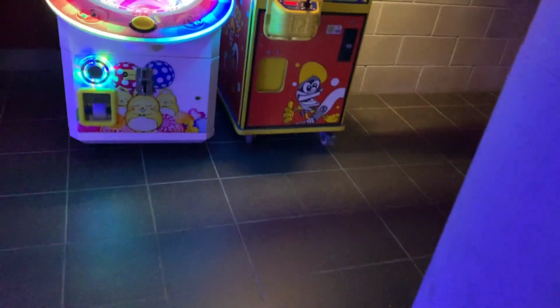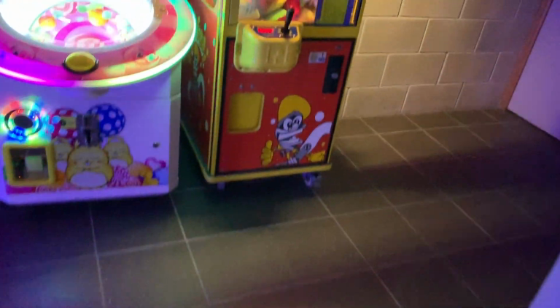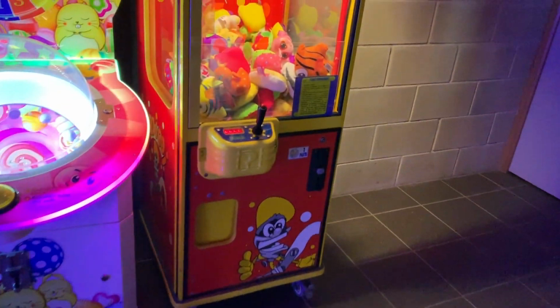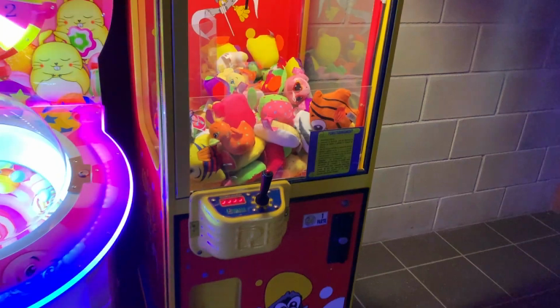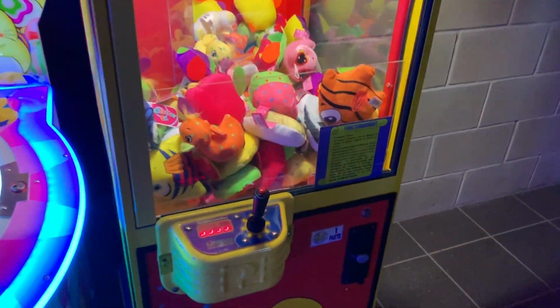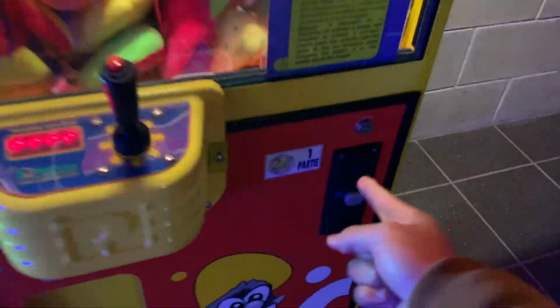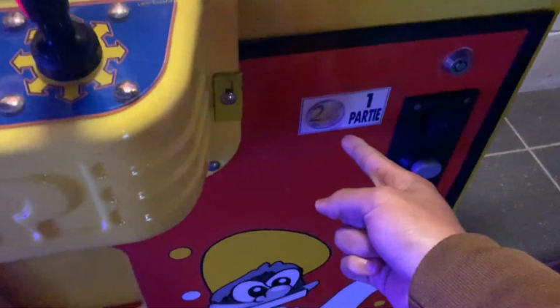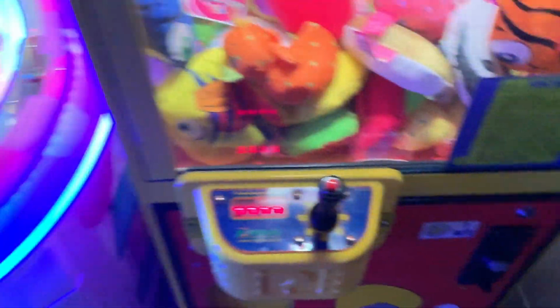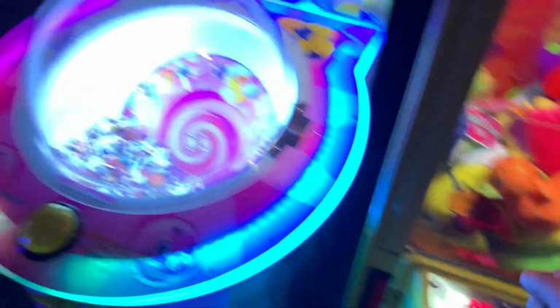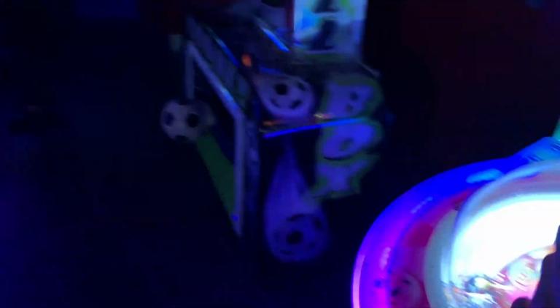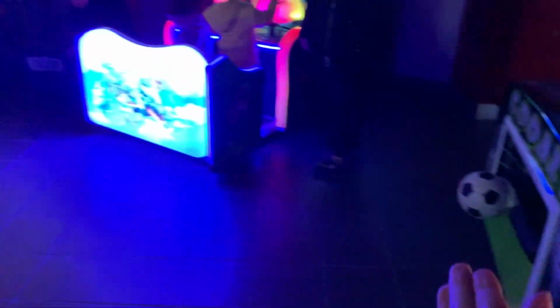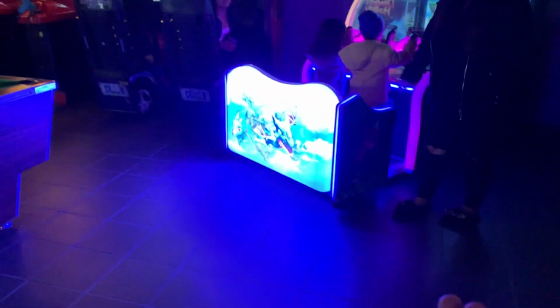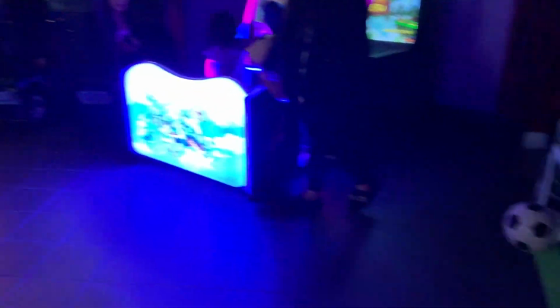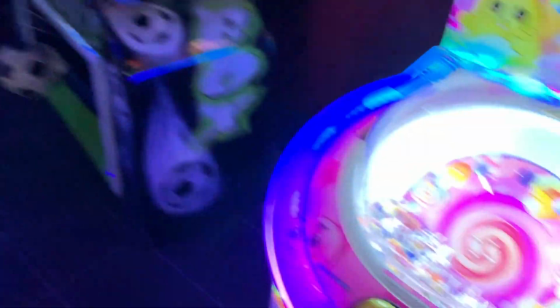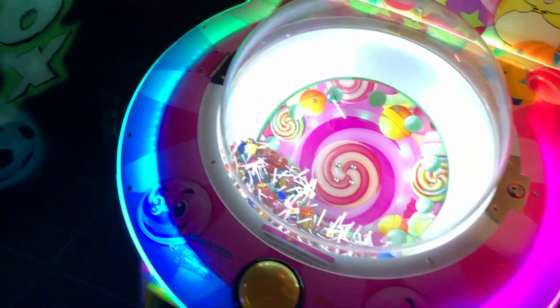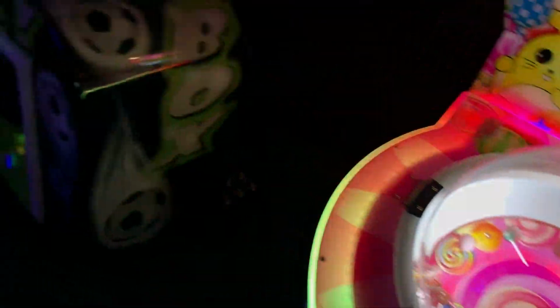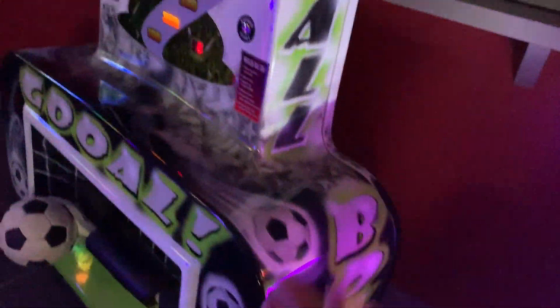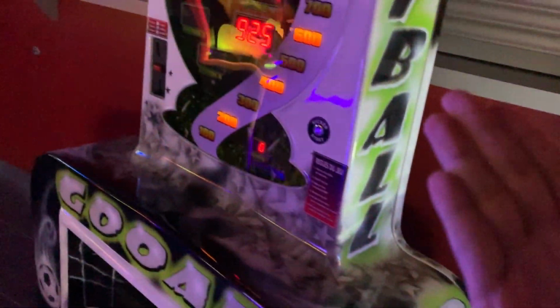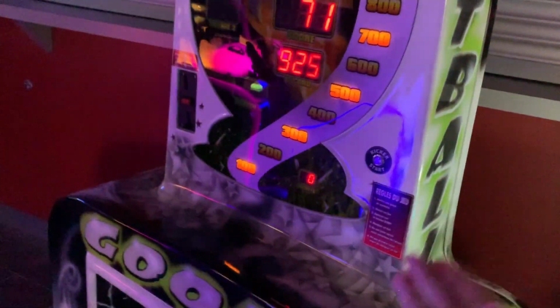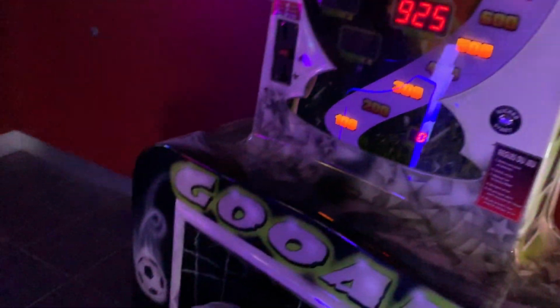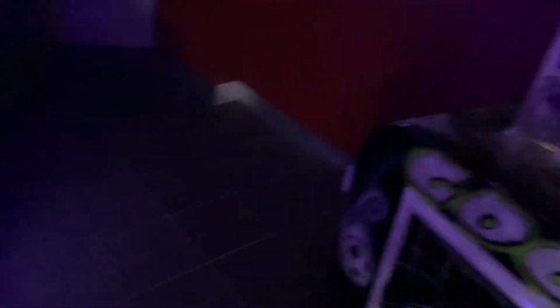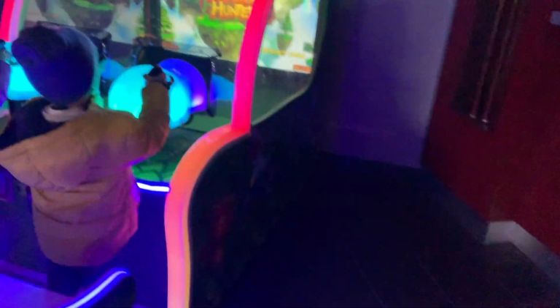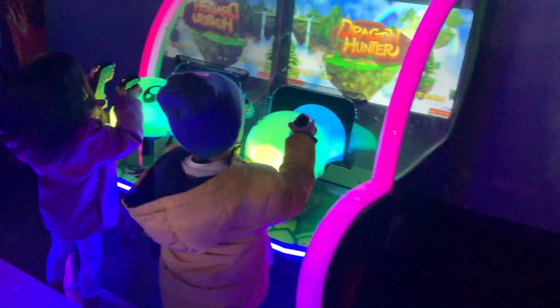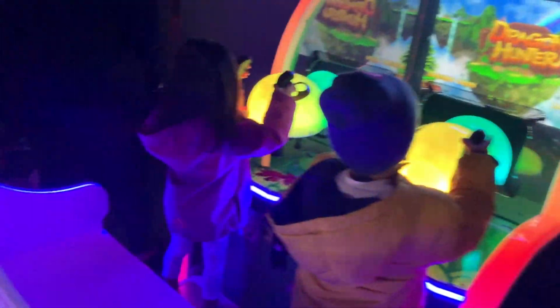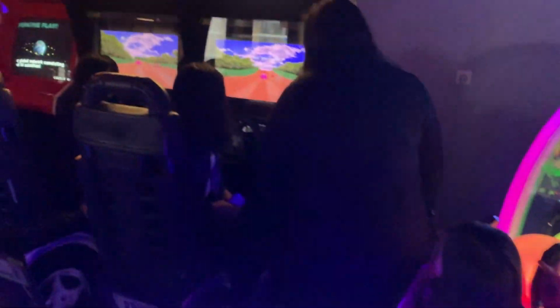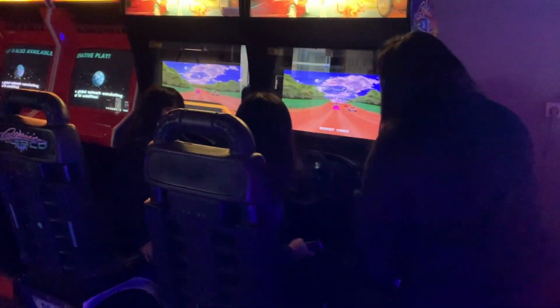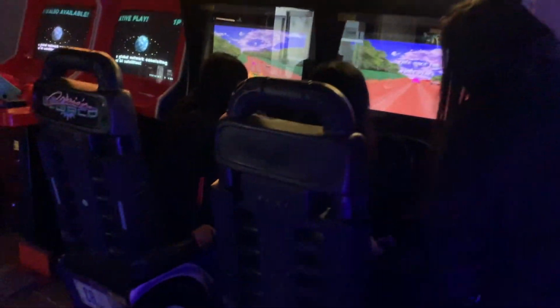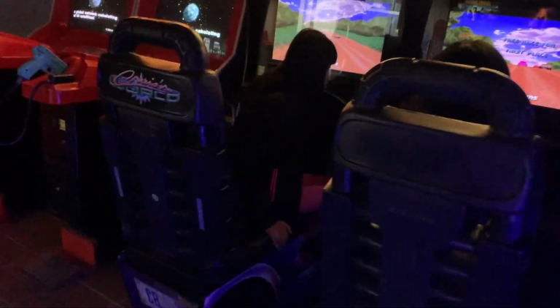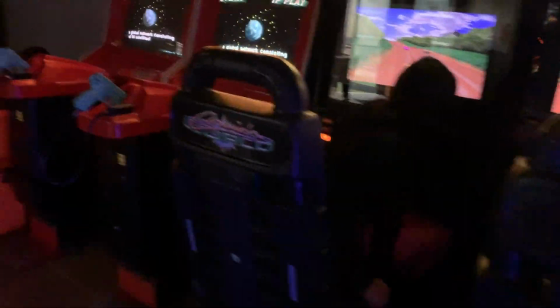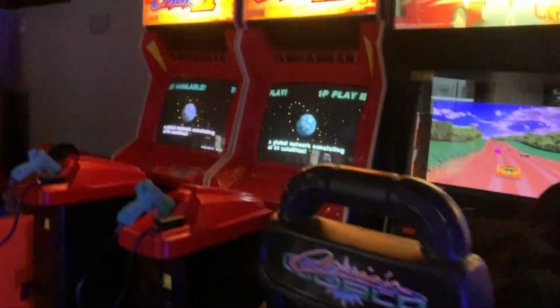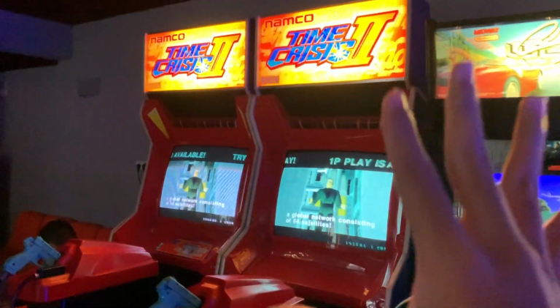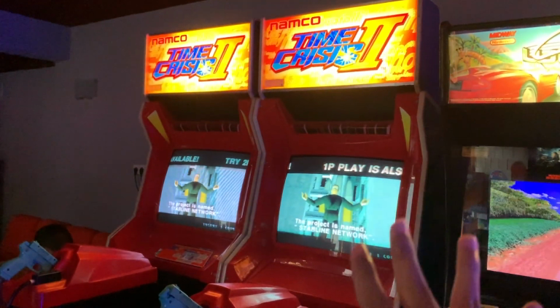Here's like a claw machine for 2 euros — same price as all of these machines. There's lollipops, how strong is your kick, some dragon hunt, and a race game, and don't forget Time Crisis.